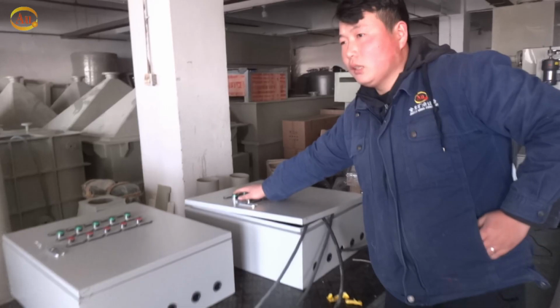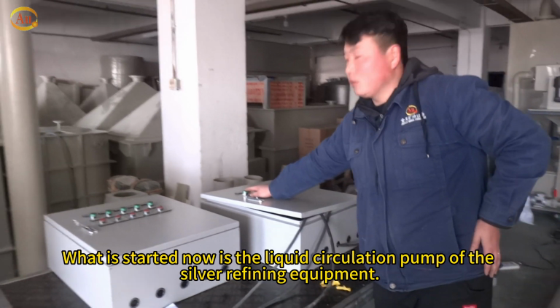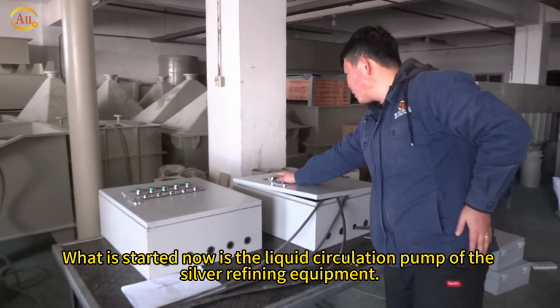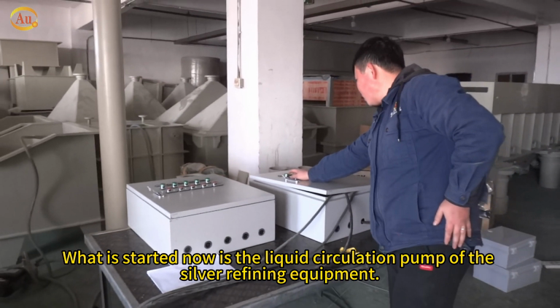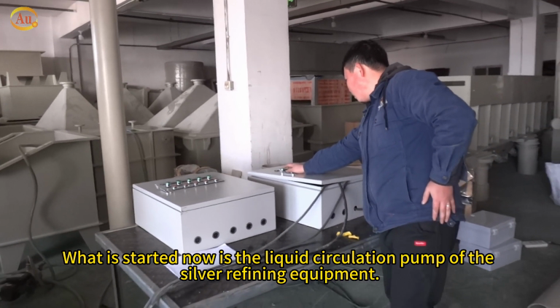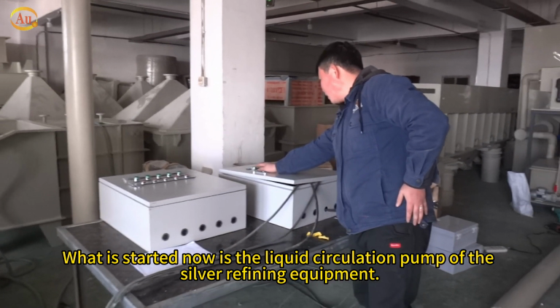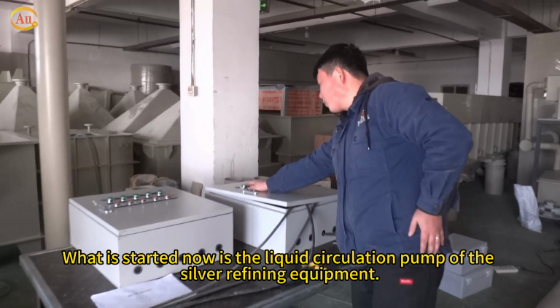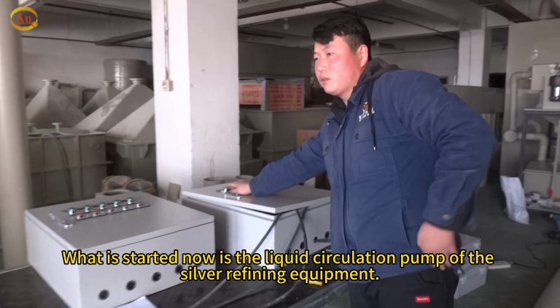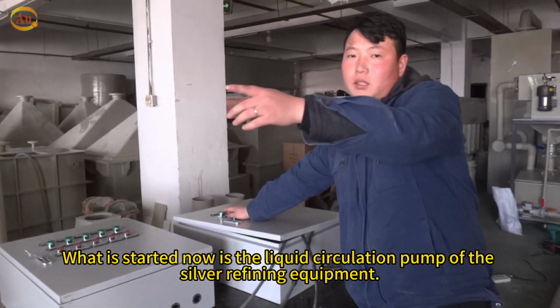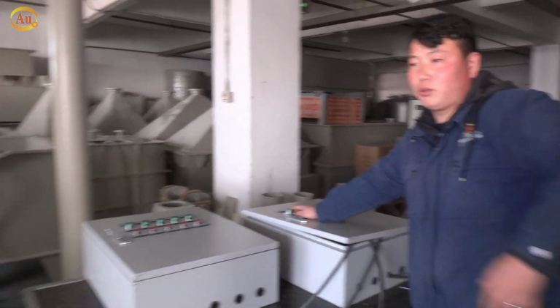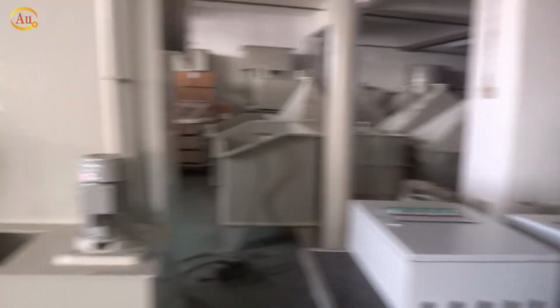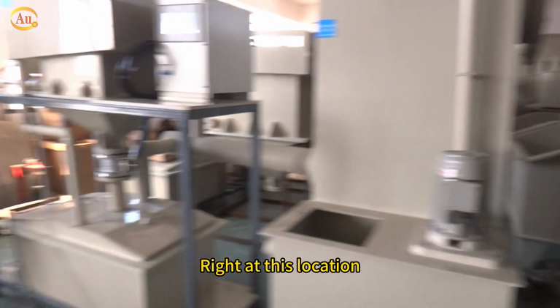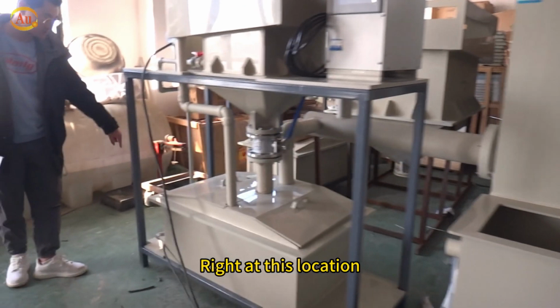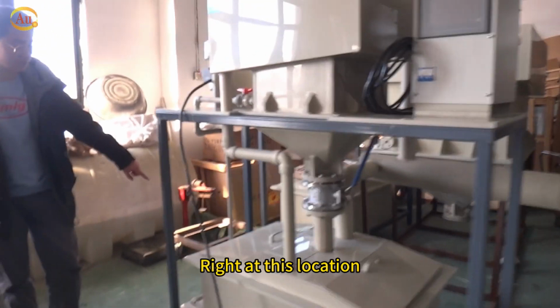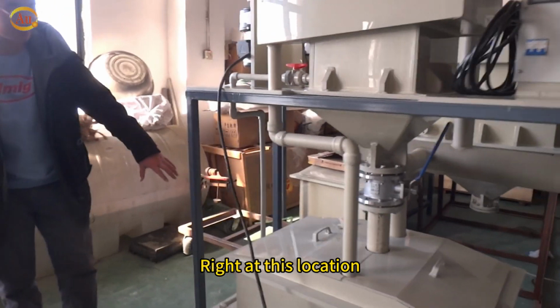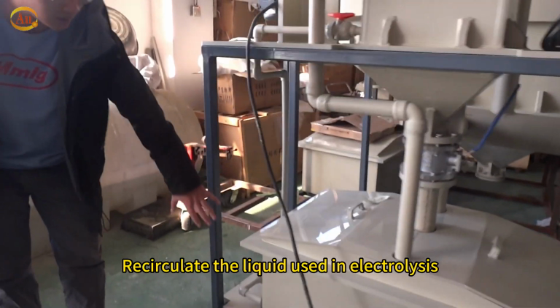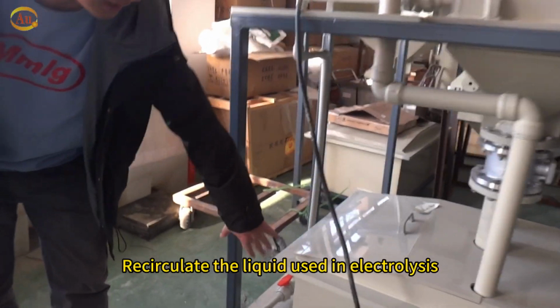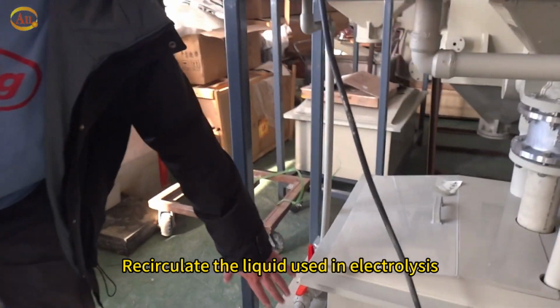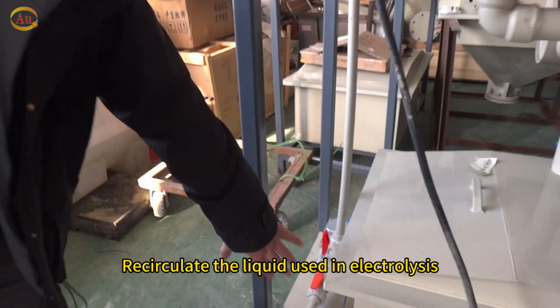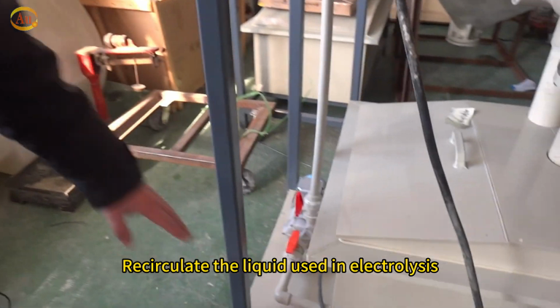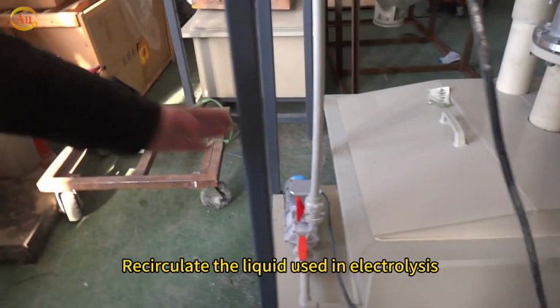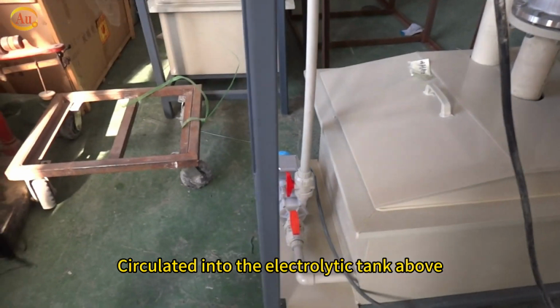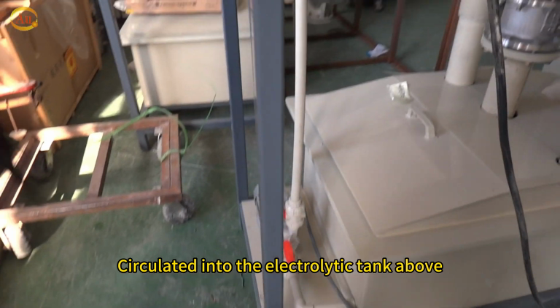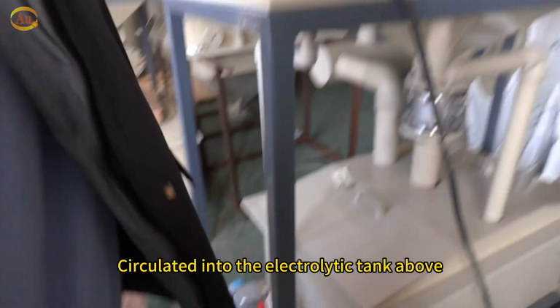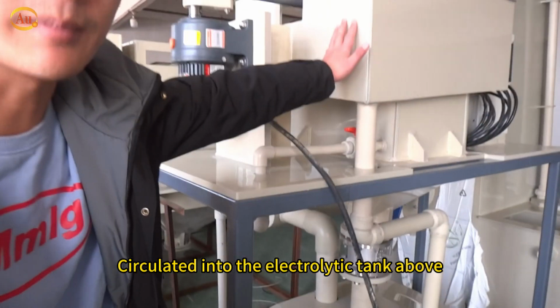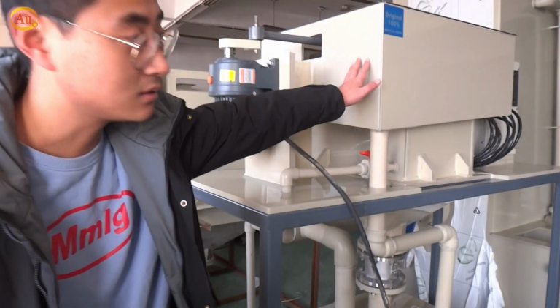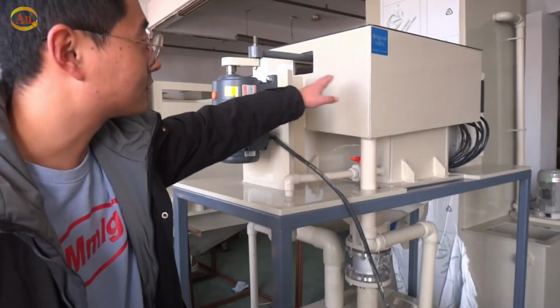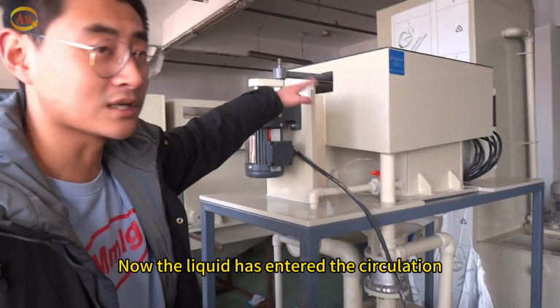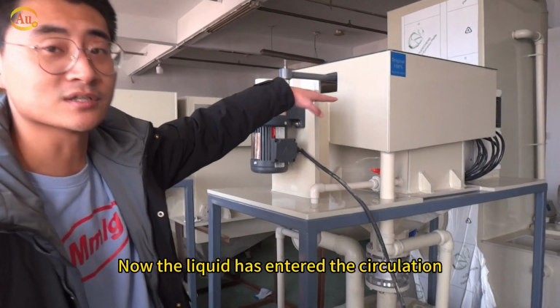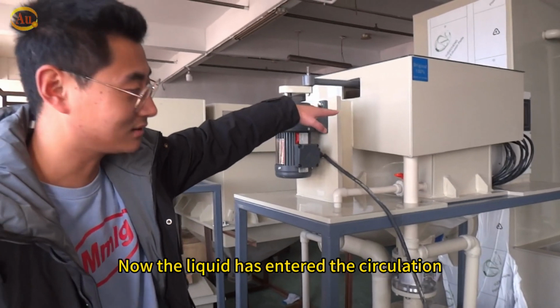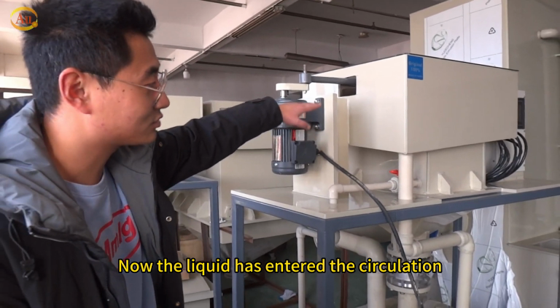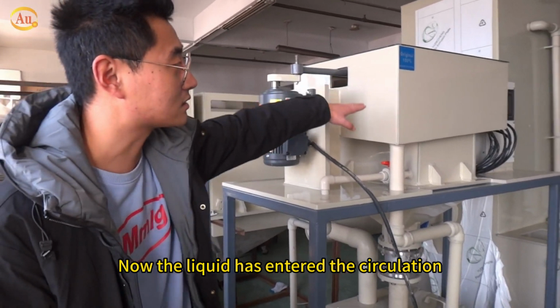What is started now is the liquid circulation pump of the silver refining equipment, right at this location. It recirculates the liquid used in electrolysis, circulating it into the electrolytic tank above. Now the liquid has entered the circulation.